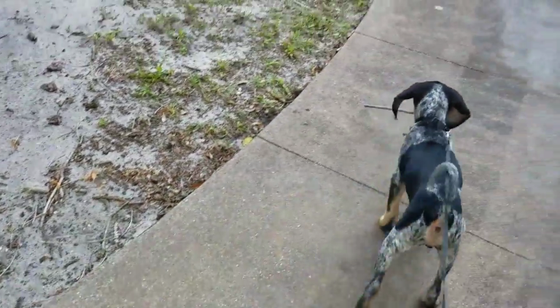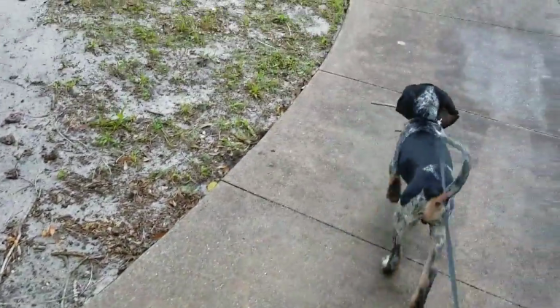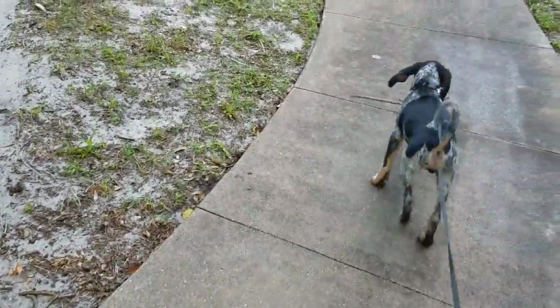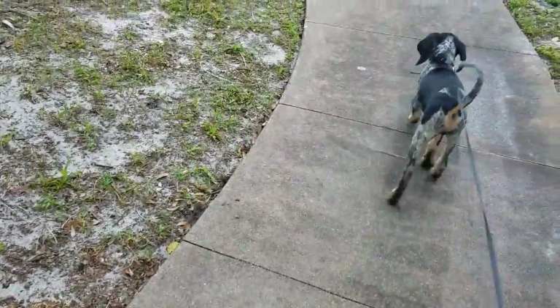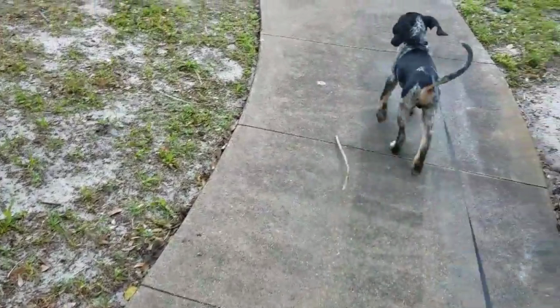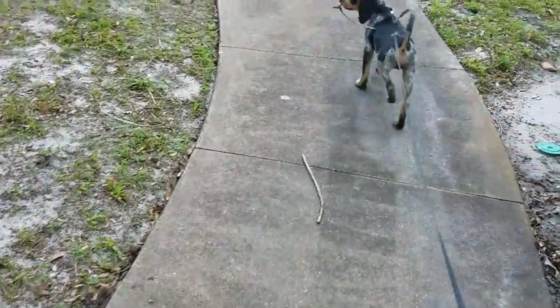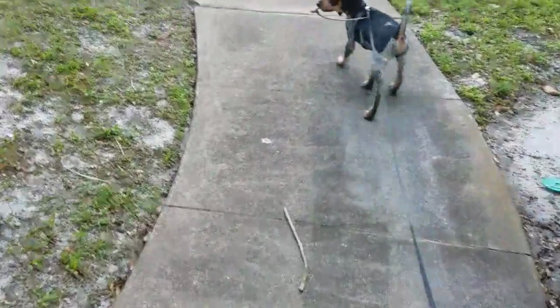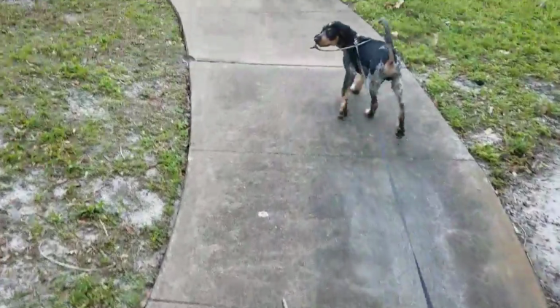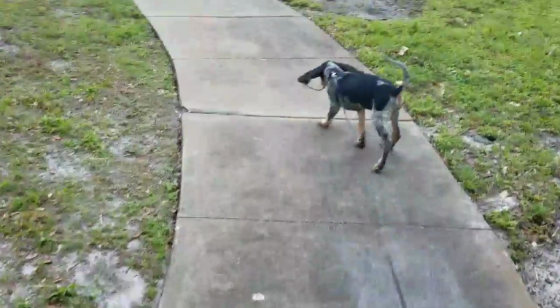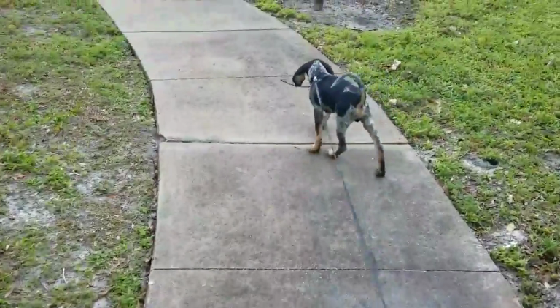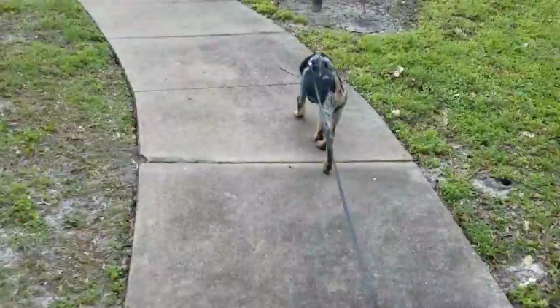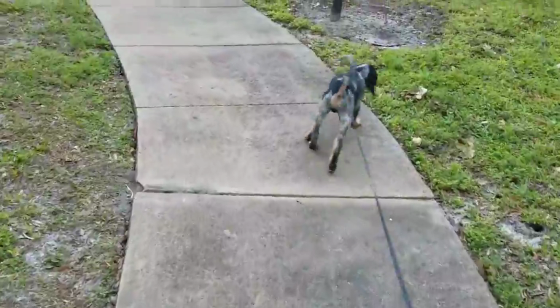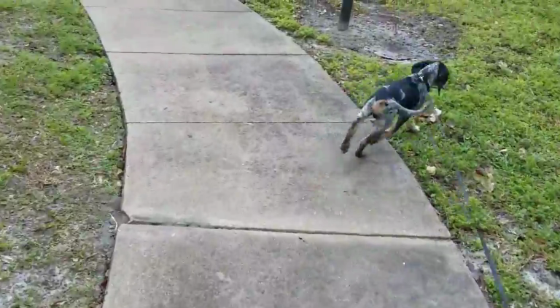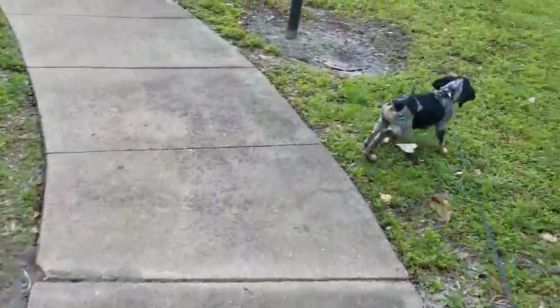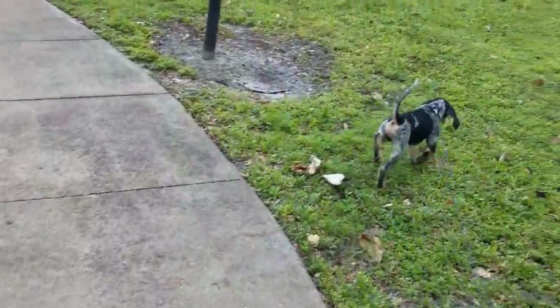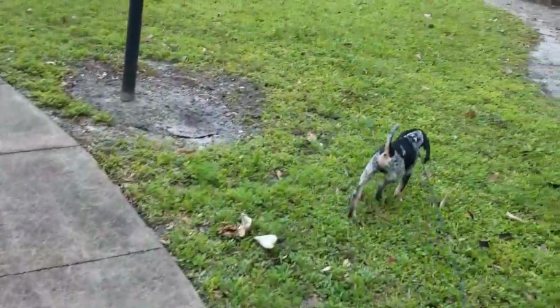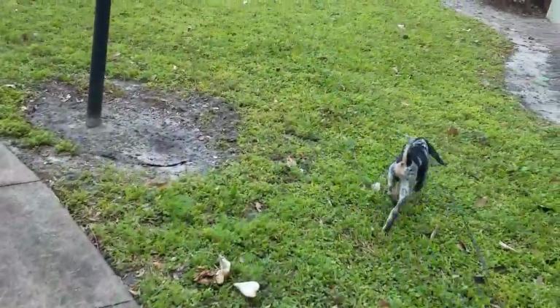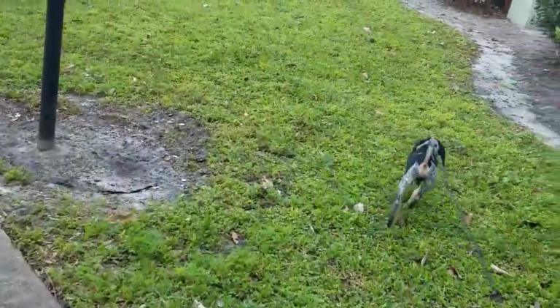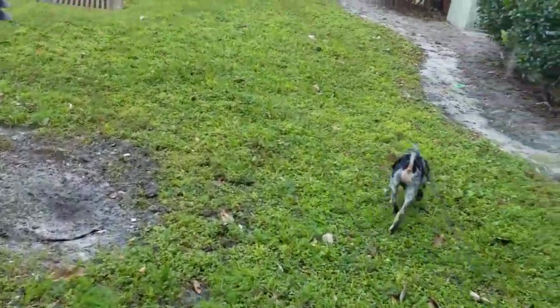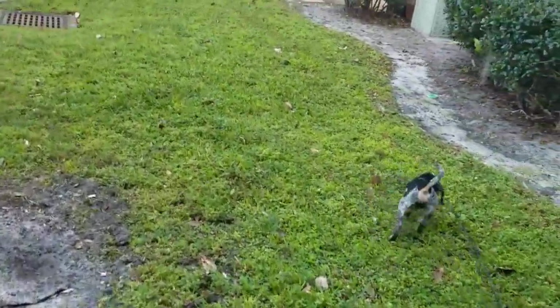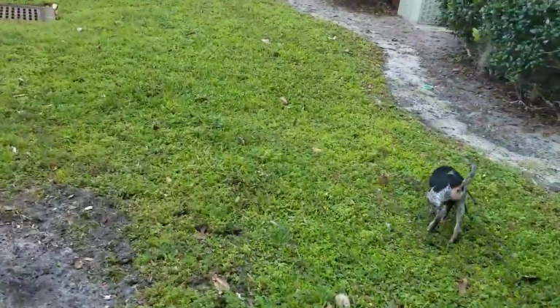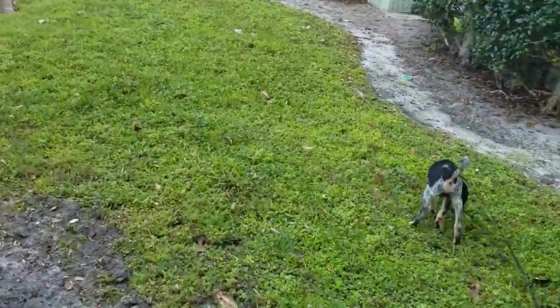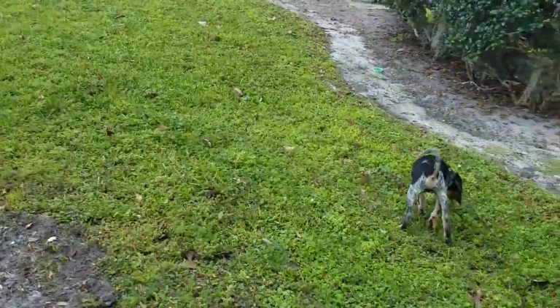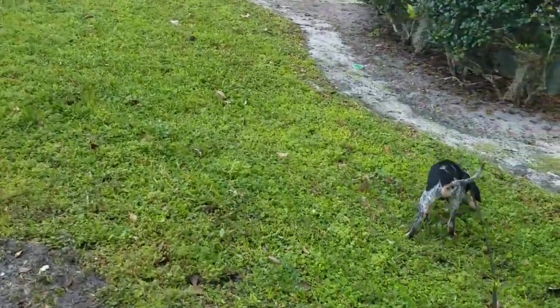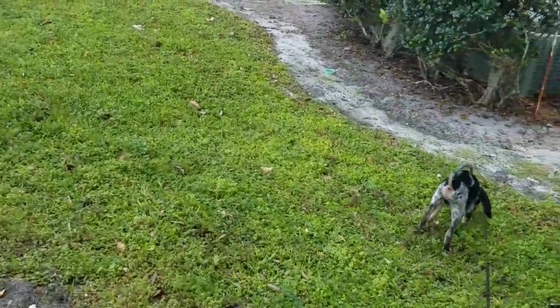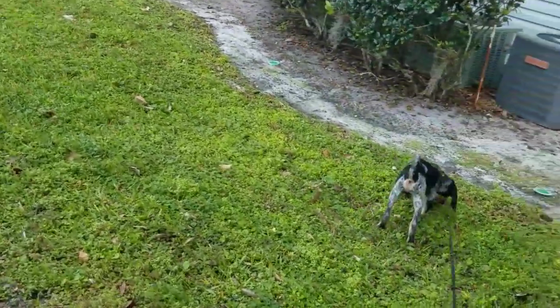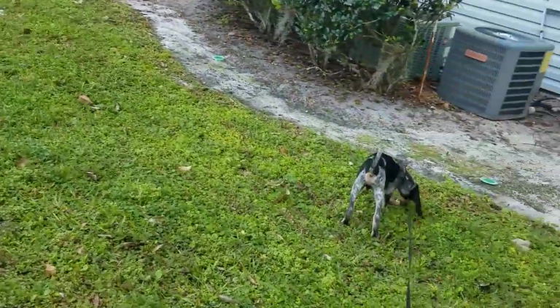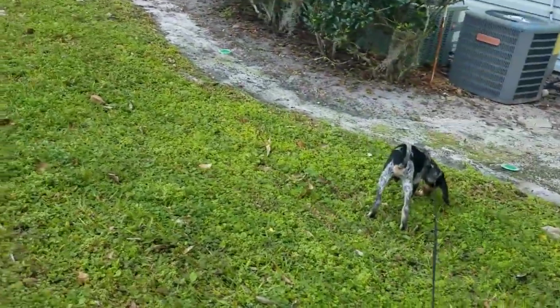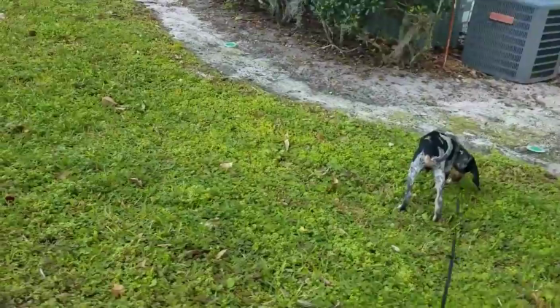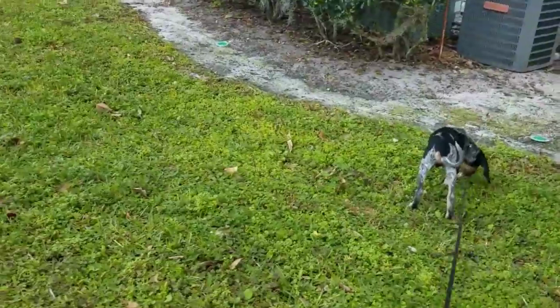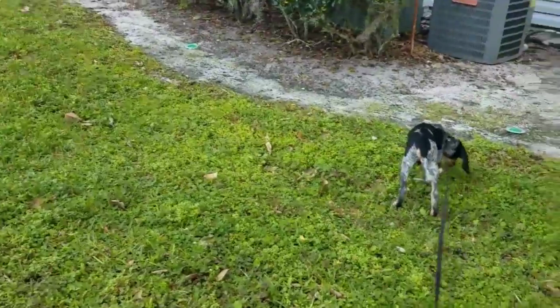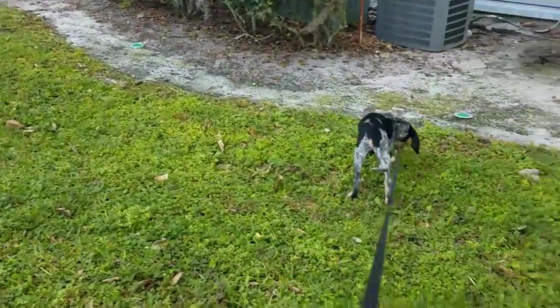Right now he's about 17 pounds and he's right on track to be just as big as his dad. Don't forget to like, comment, and subscribe — let us know what you want to see. Thanks for watching!